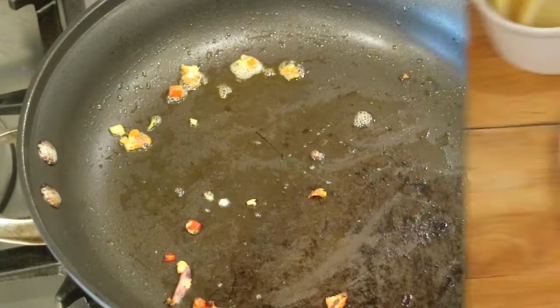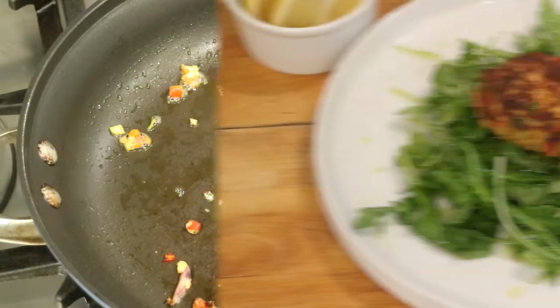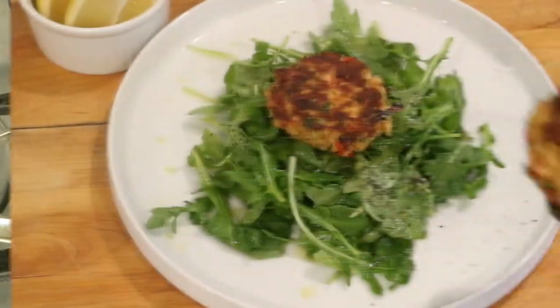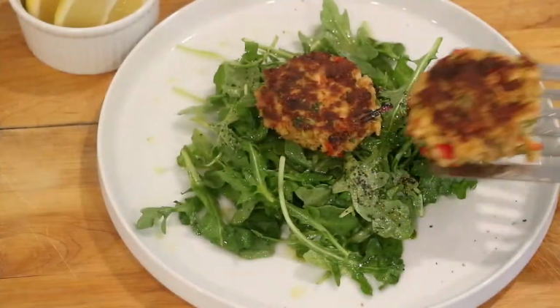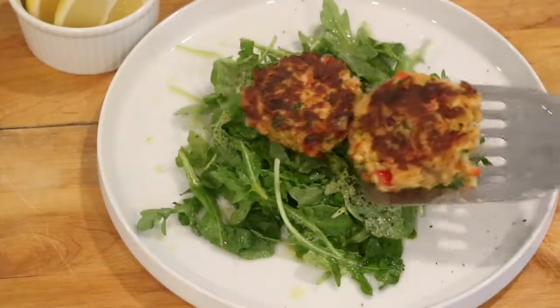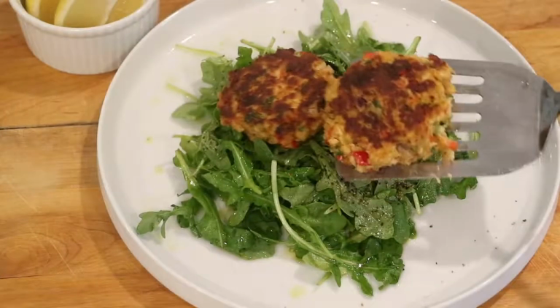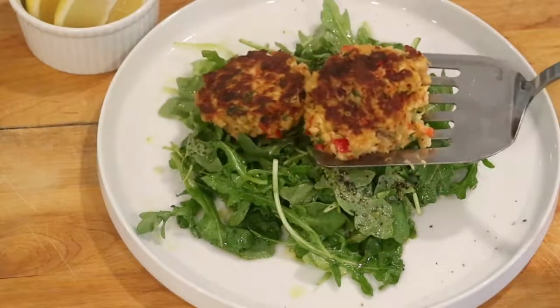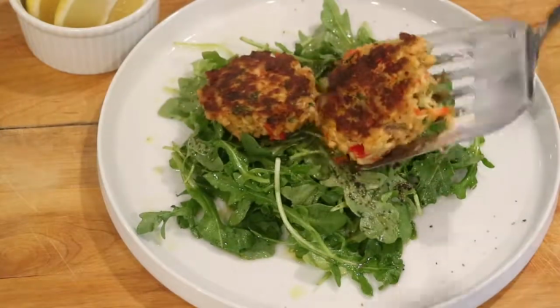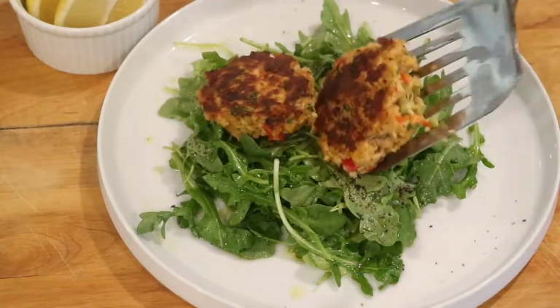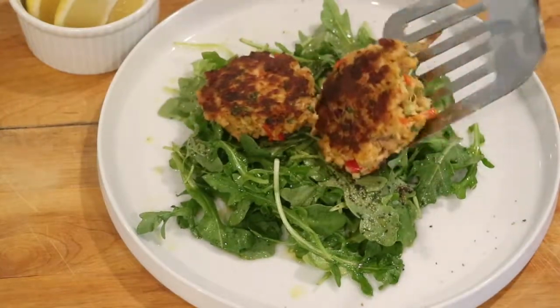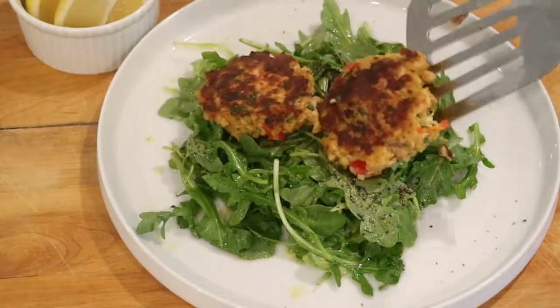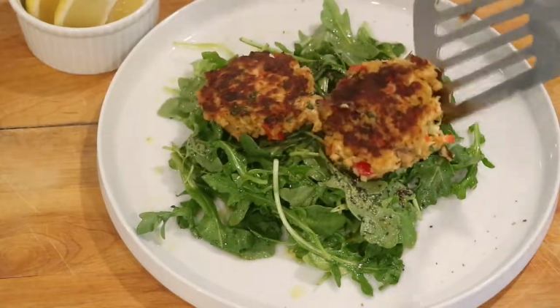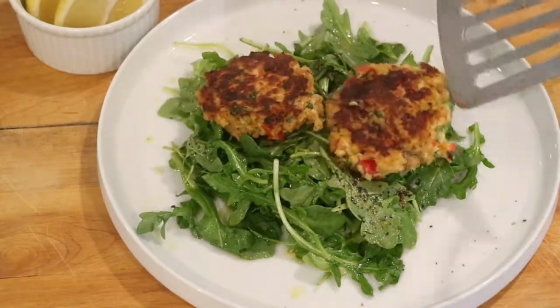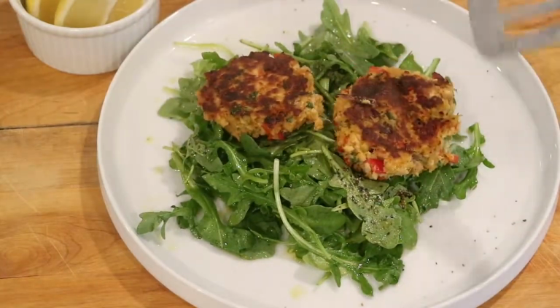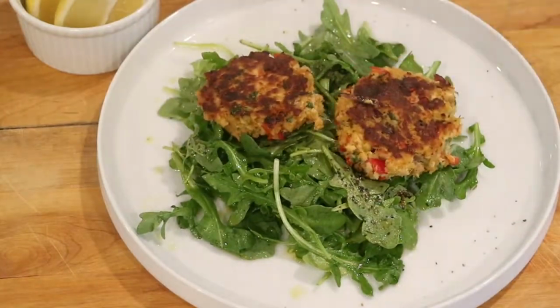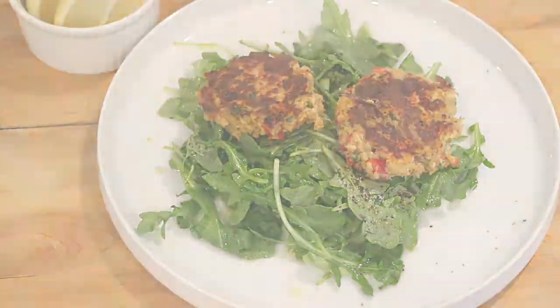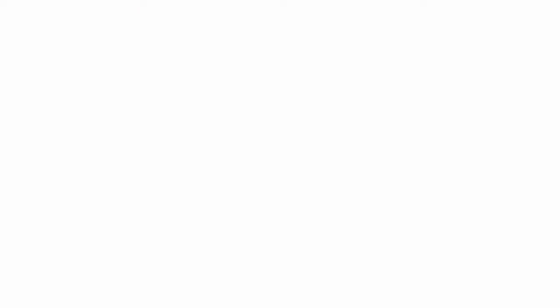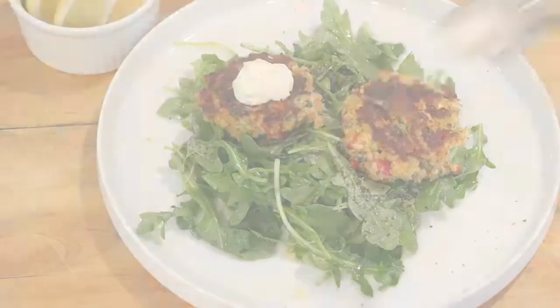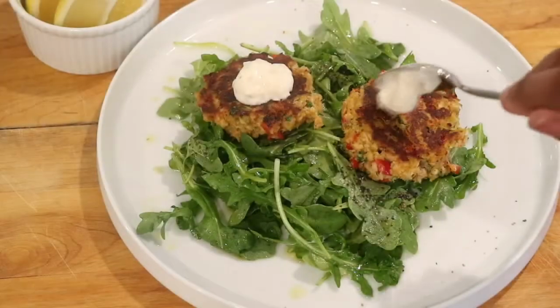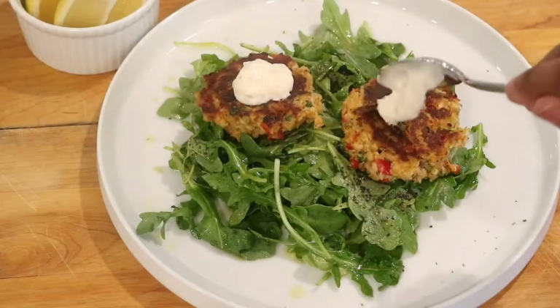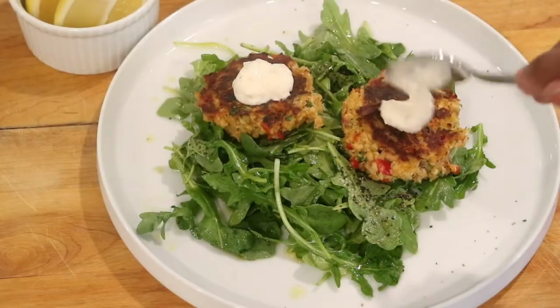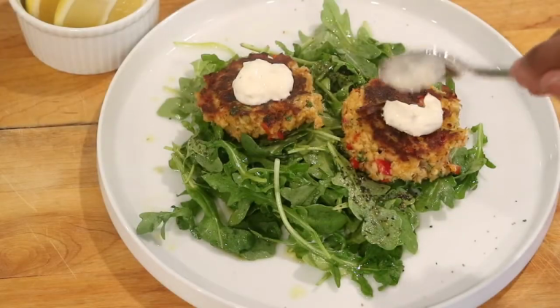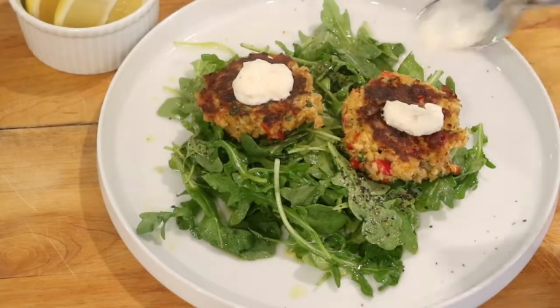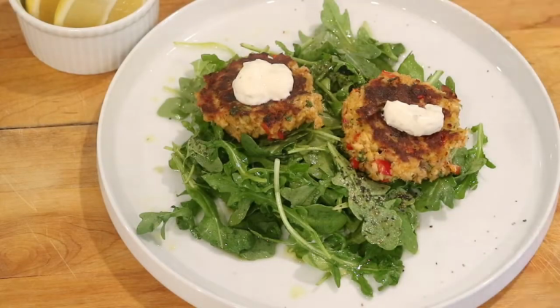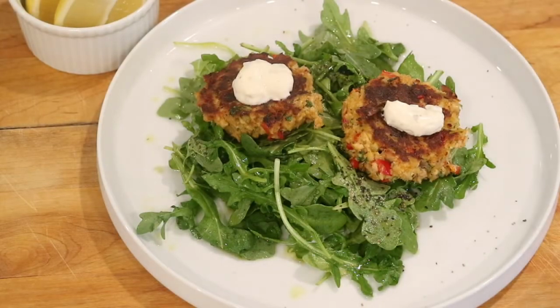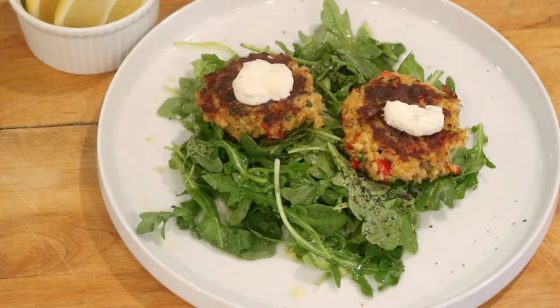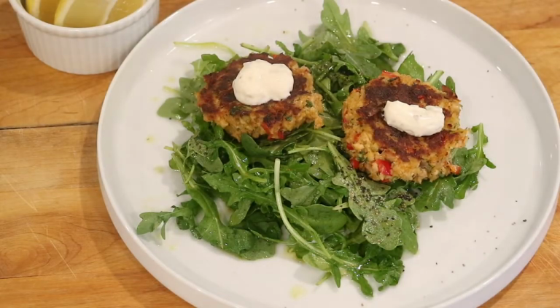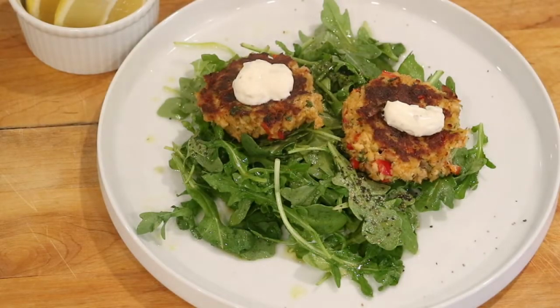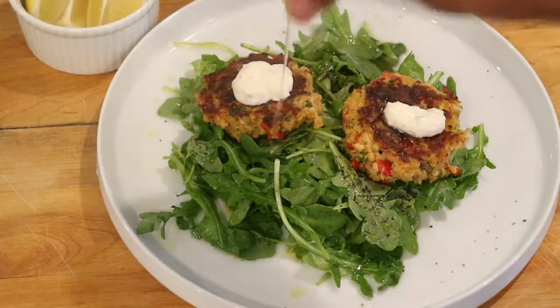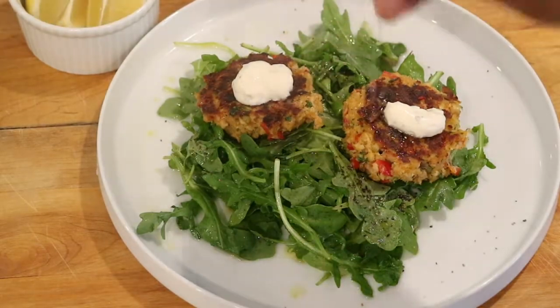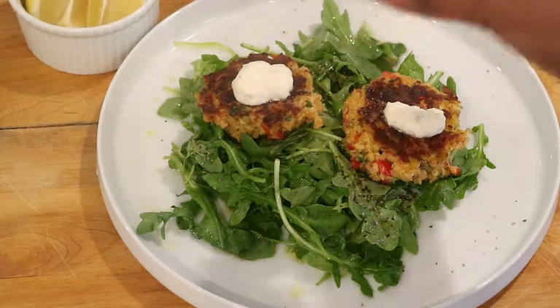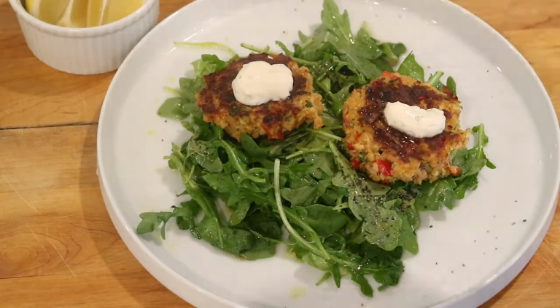And that's pretty much it! I like to eat it like a salad on top of some peppery arugula, and I like to top it off with some of my favorite tartar sauce. And I like to squeeze just a little bit more lemon on top.